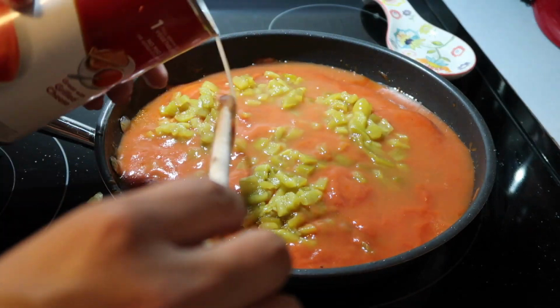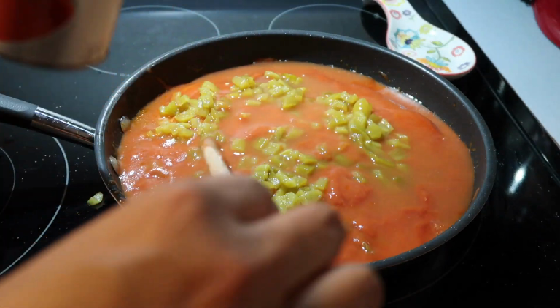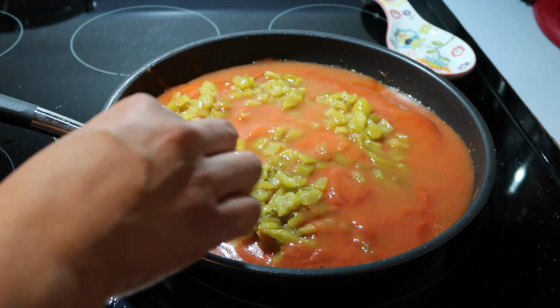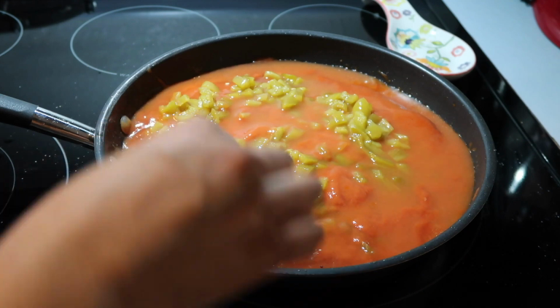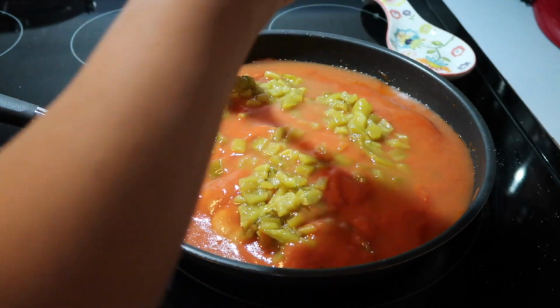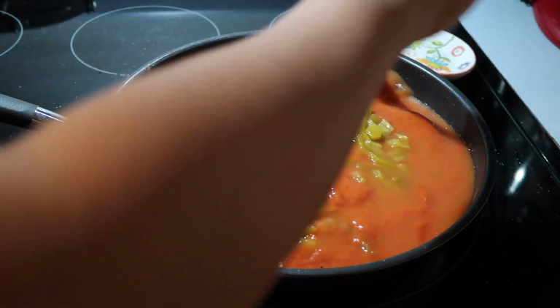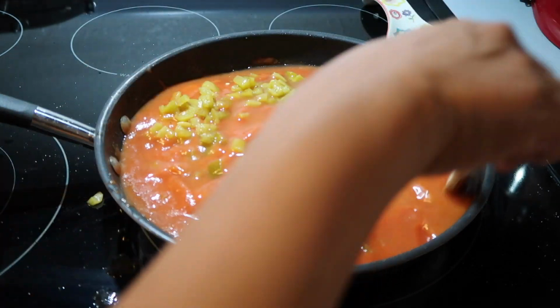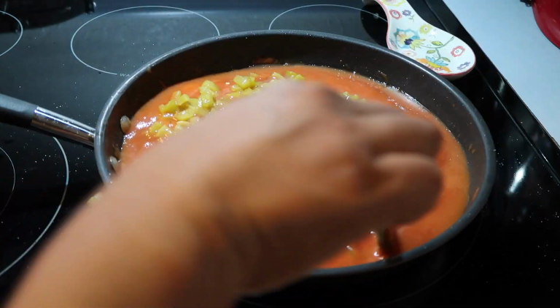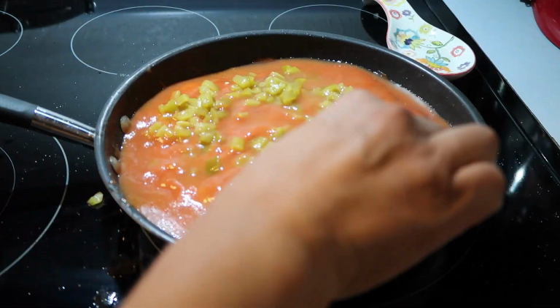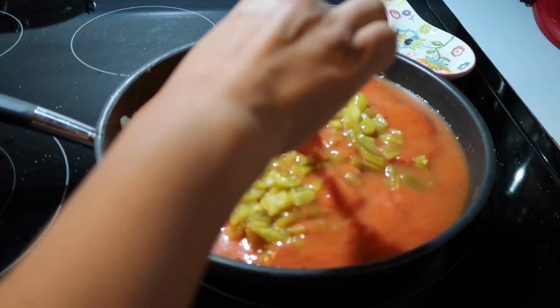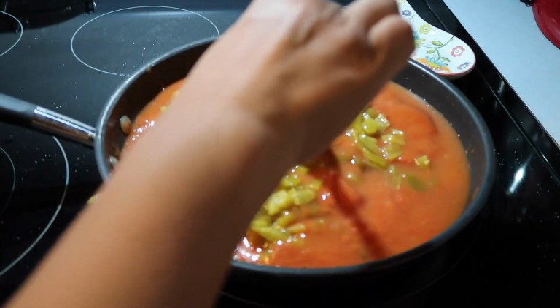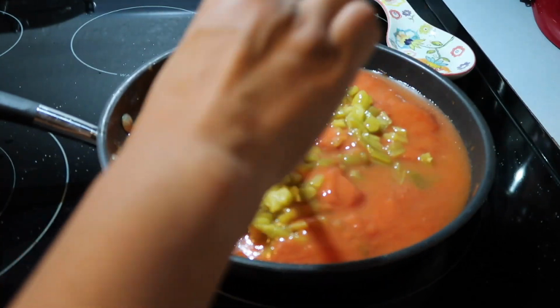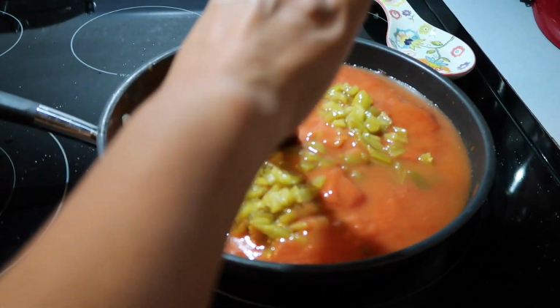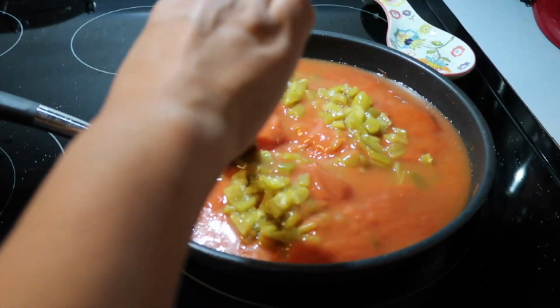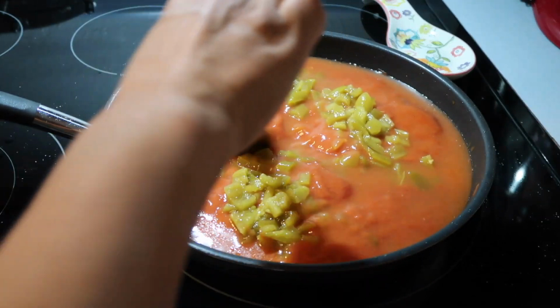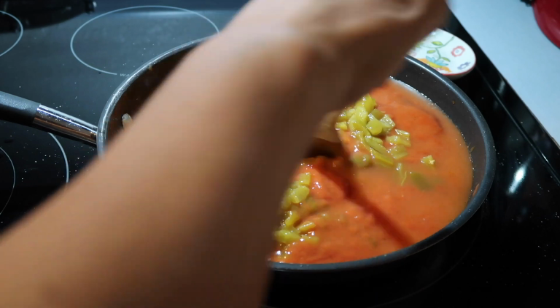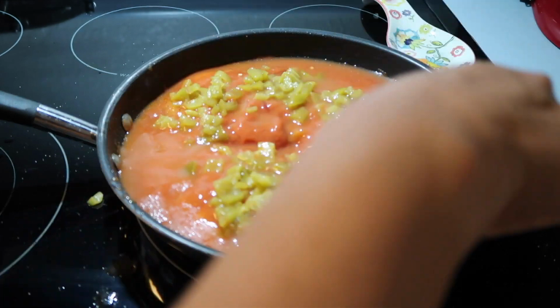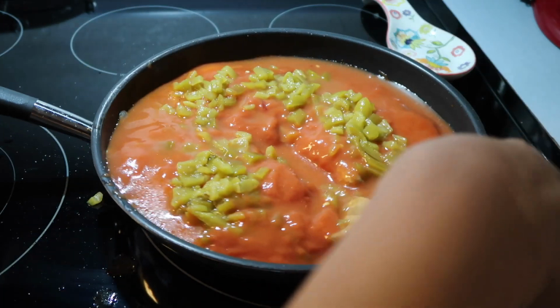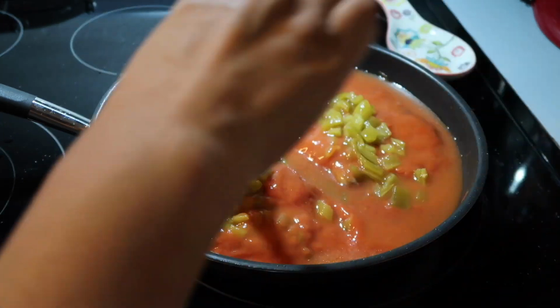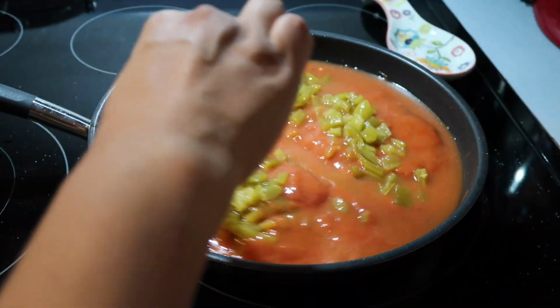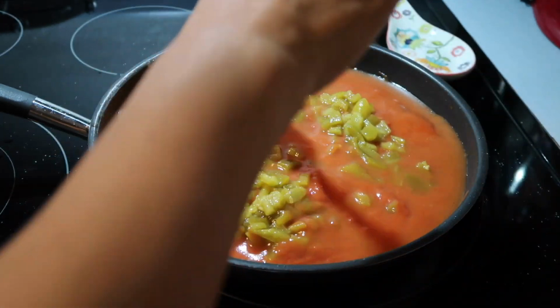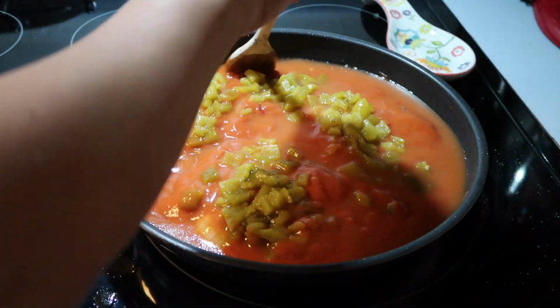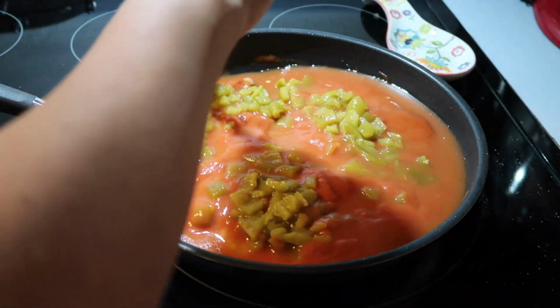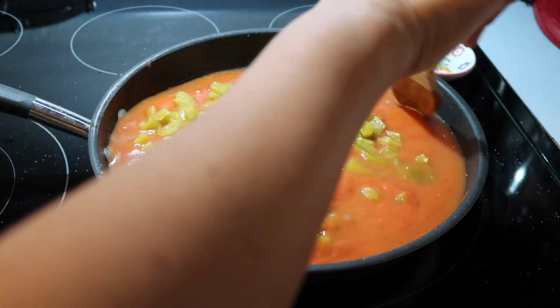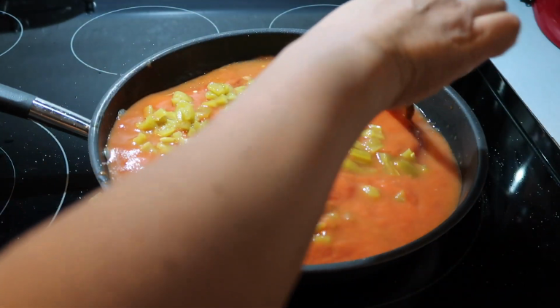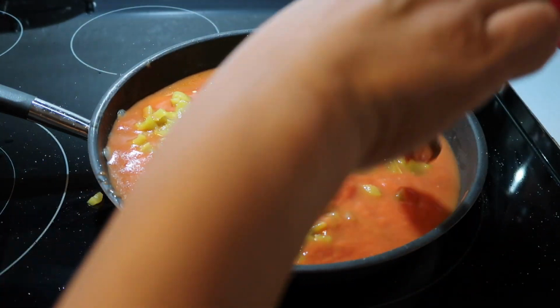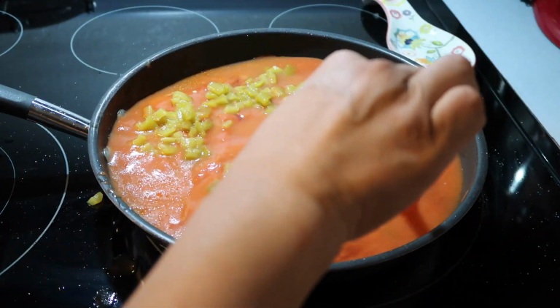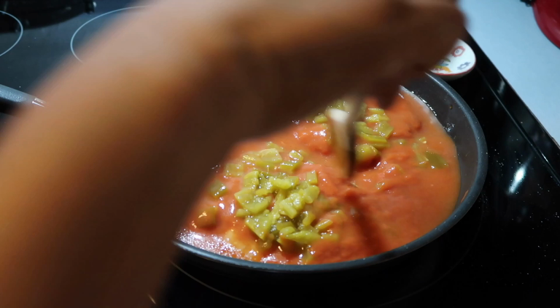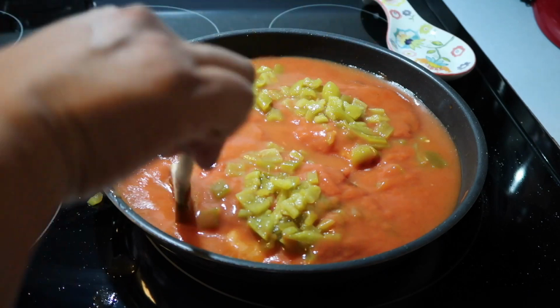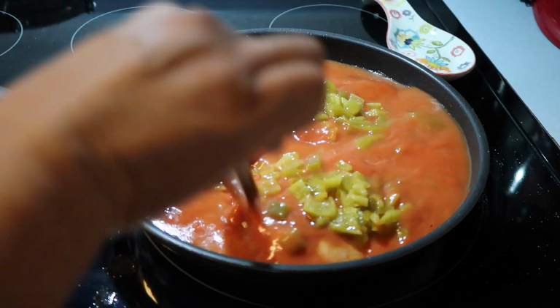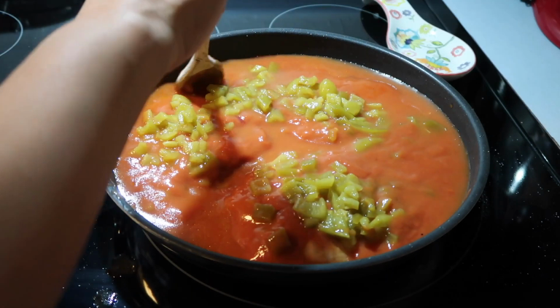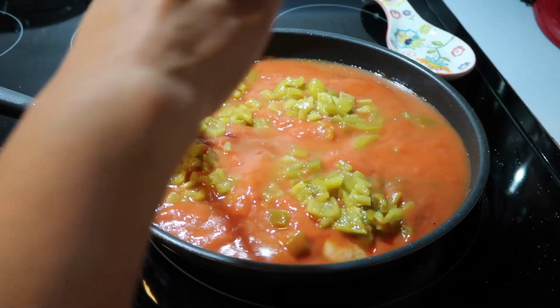I'm just checking the consistency to make sure the water is well incorporated with the condensed soup, making it just right for having over rice in our family.